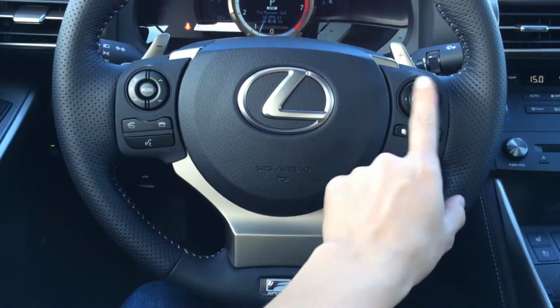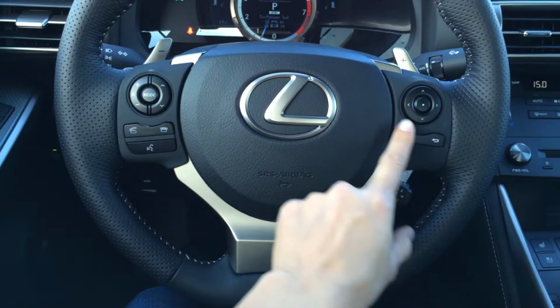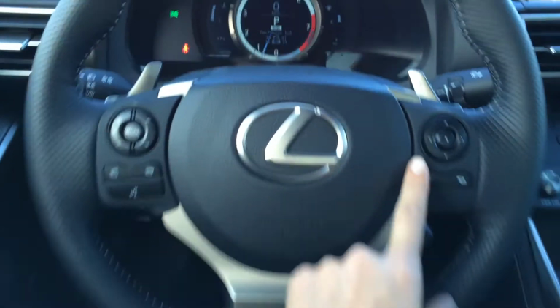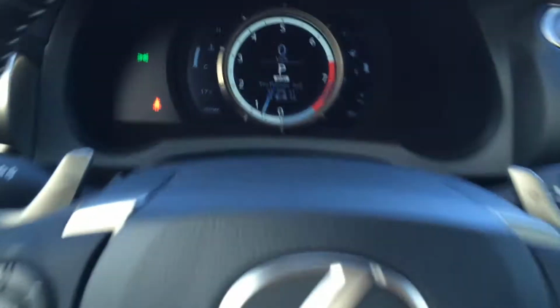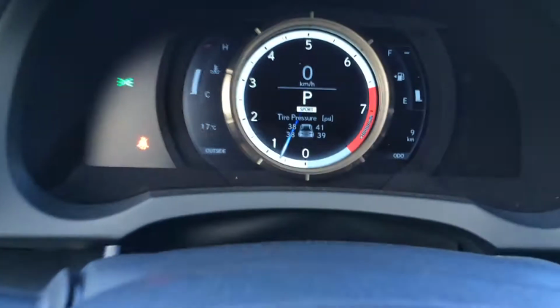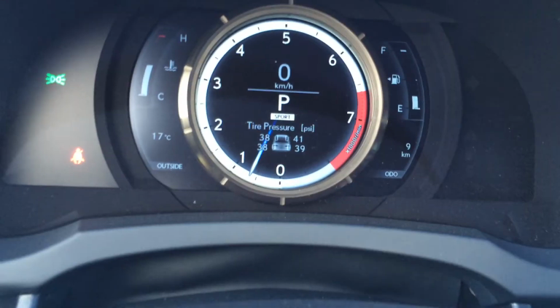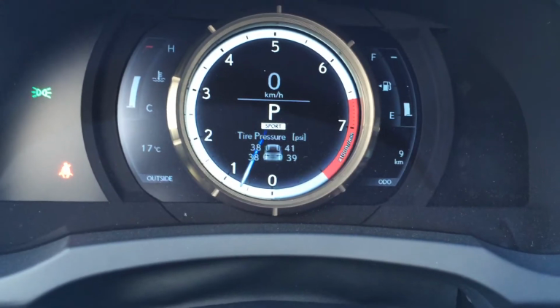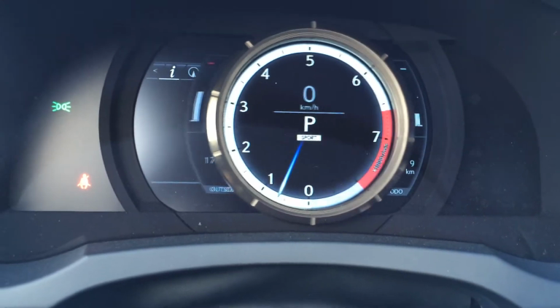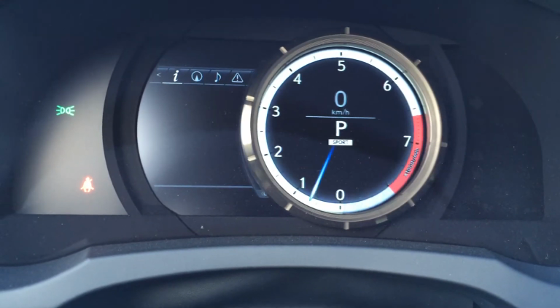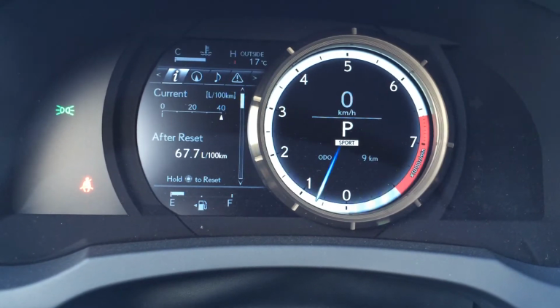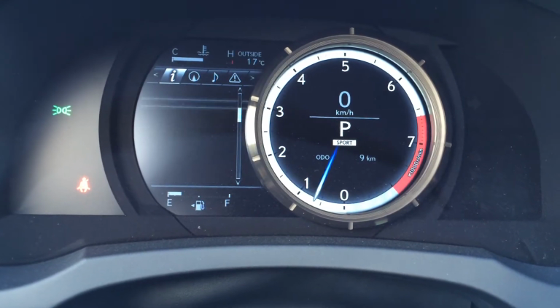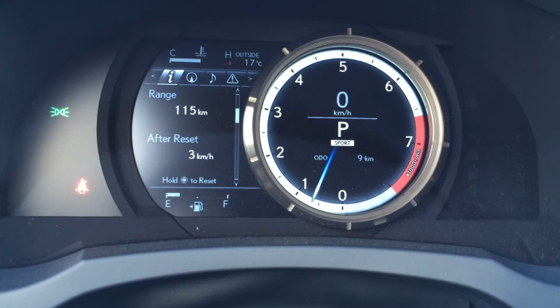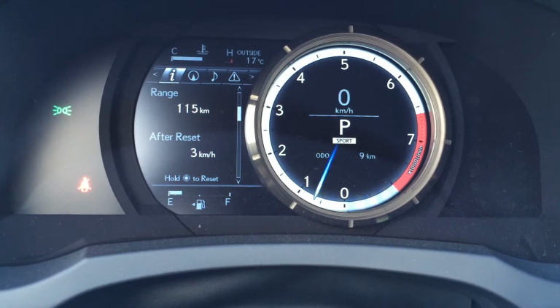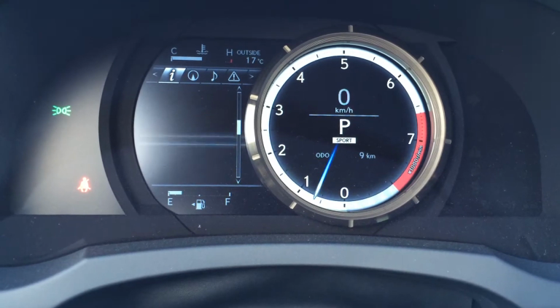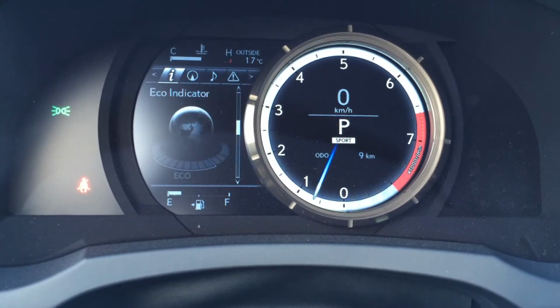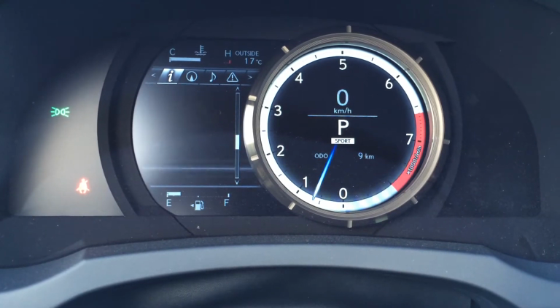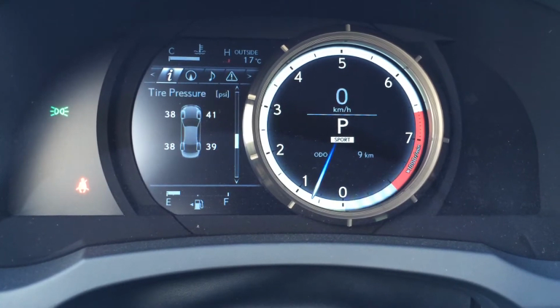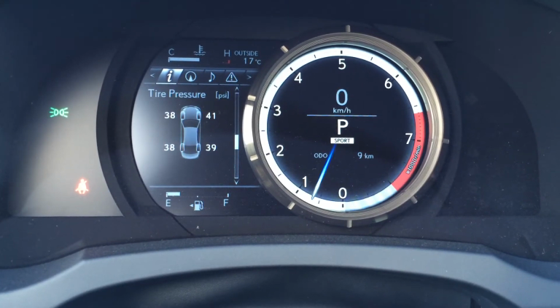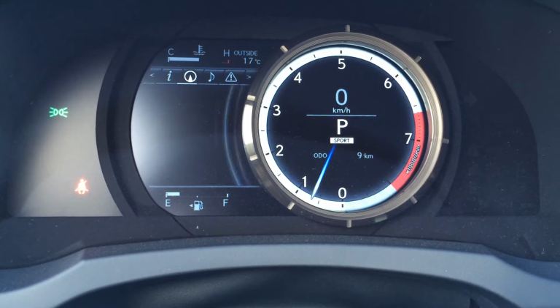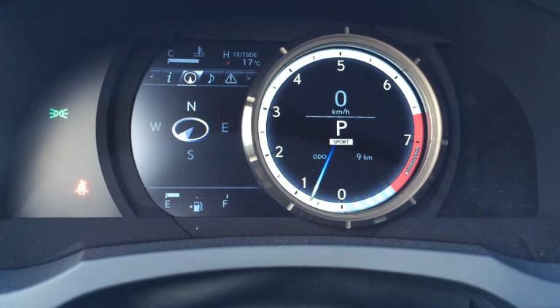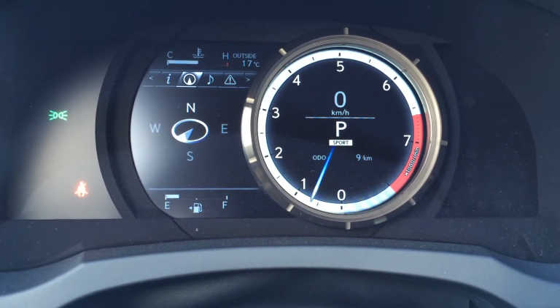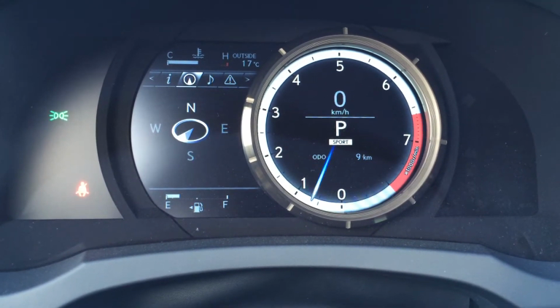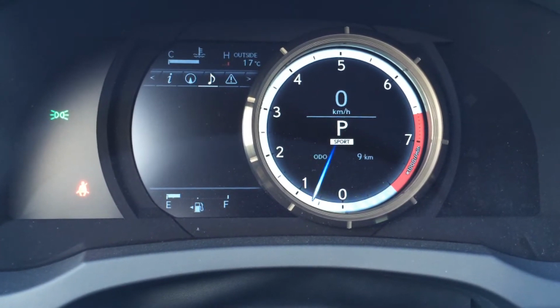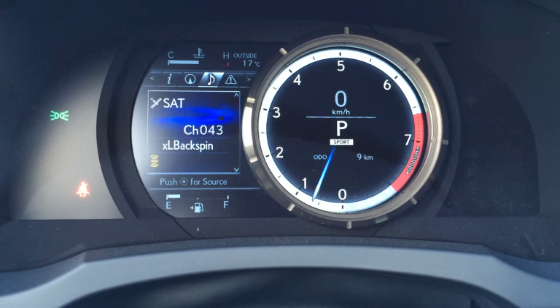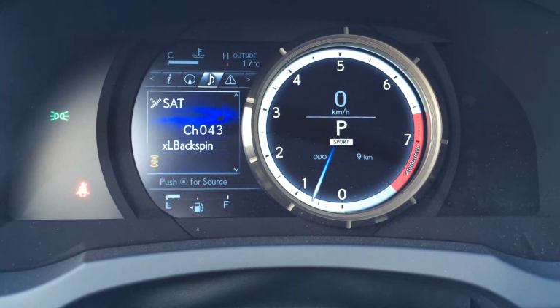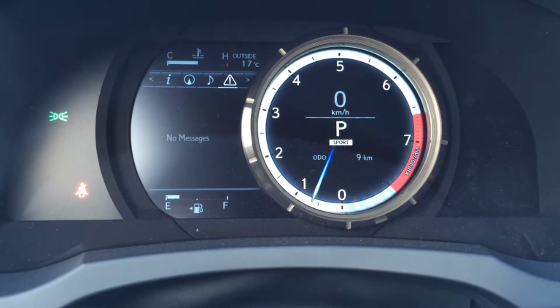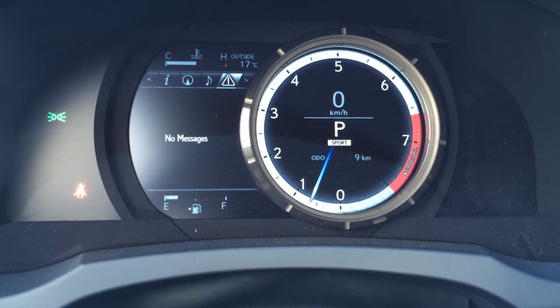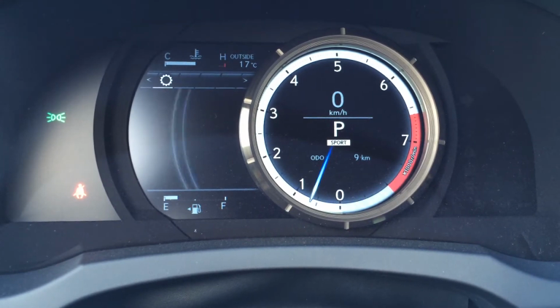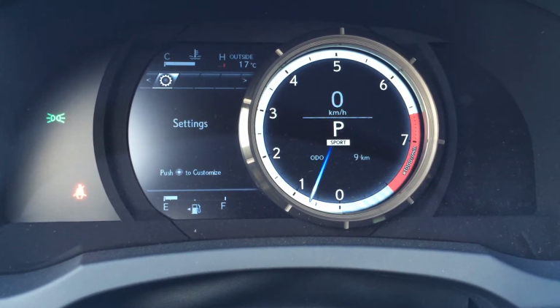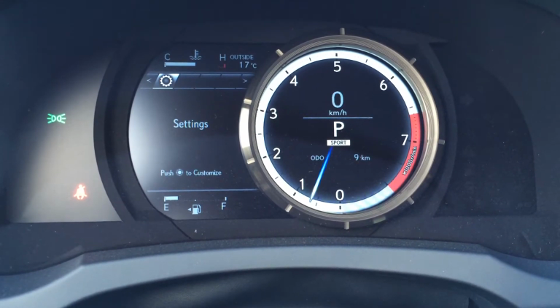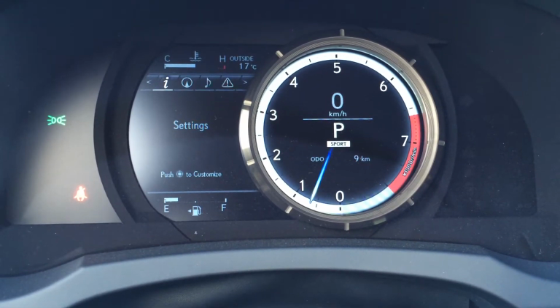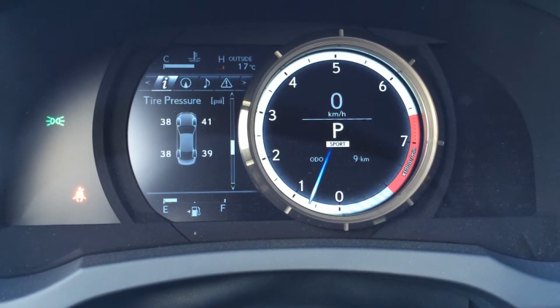These buttons on the dash slide to the right. You have cruising range, eco indicator, direct tire pressure monitoring system, Lexus compass, audio display, and vehicle messages and settings.